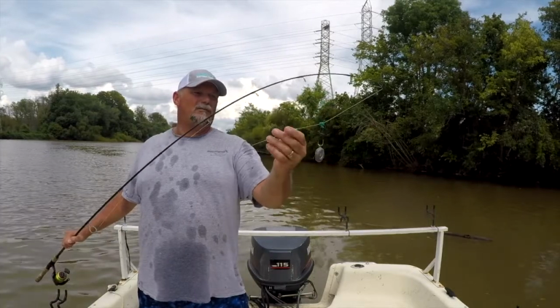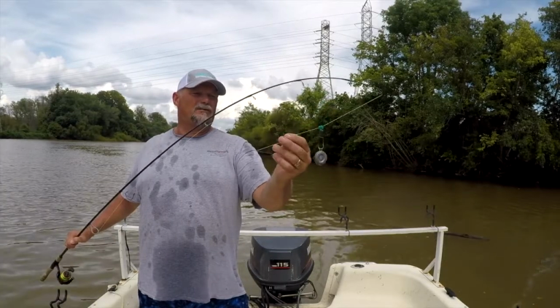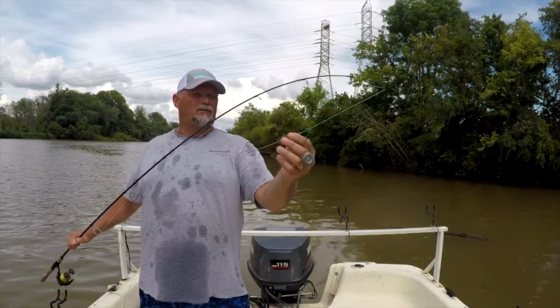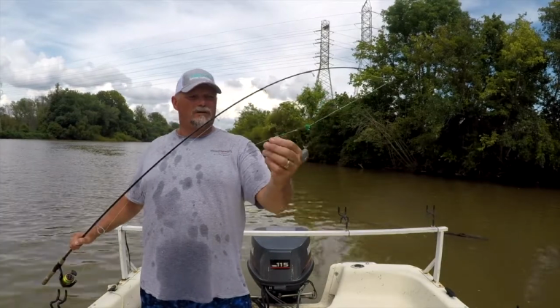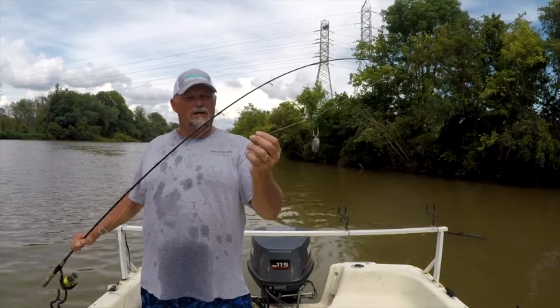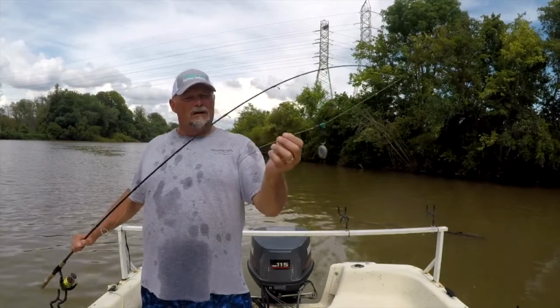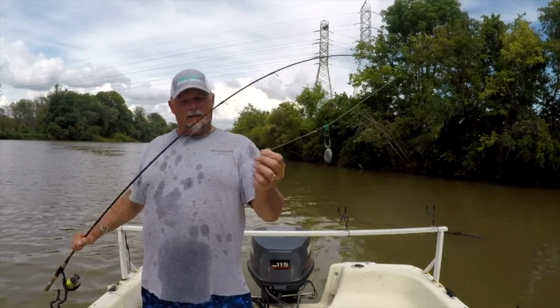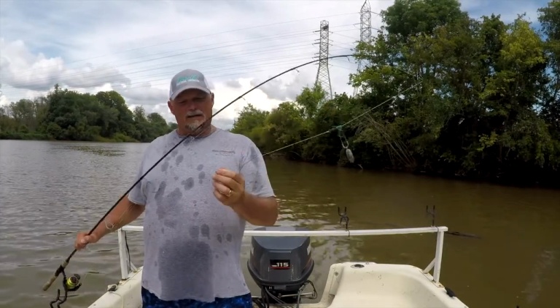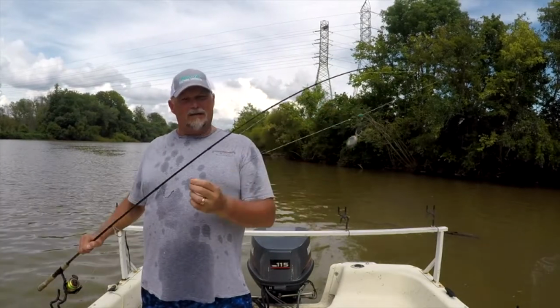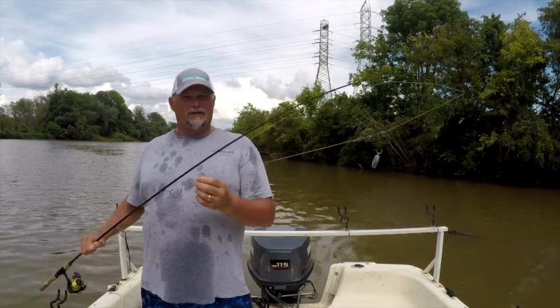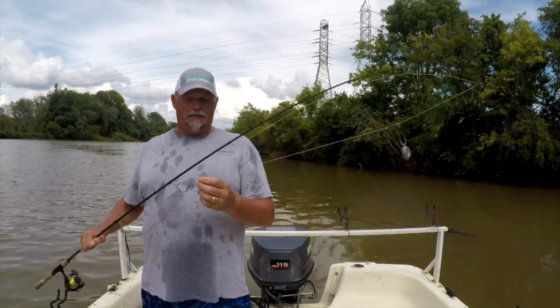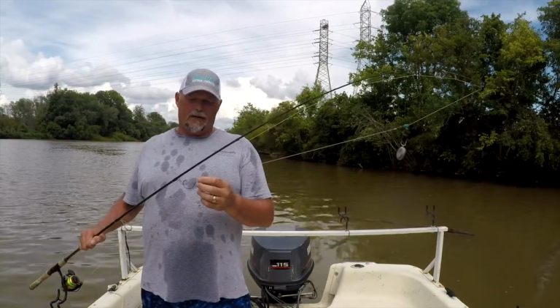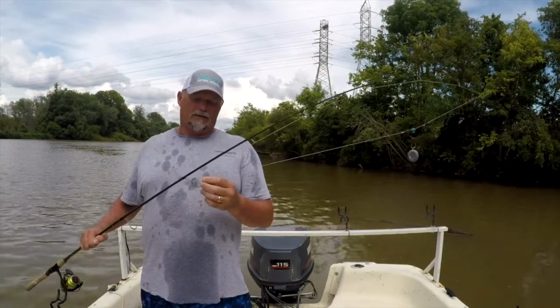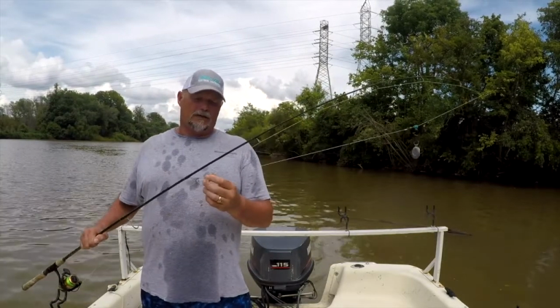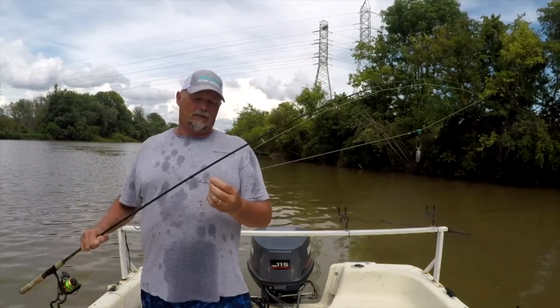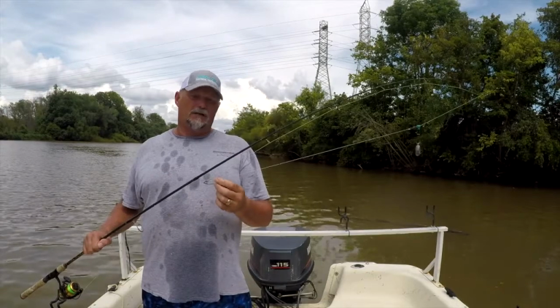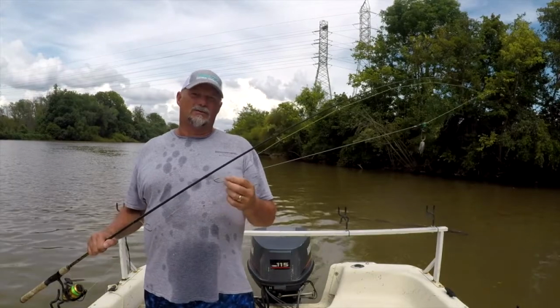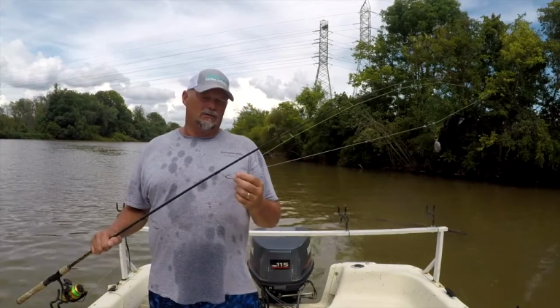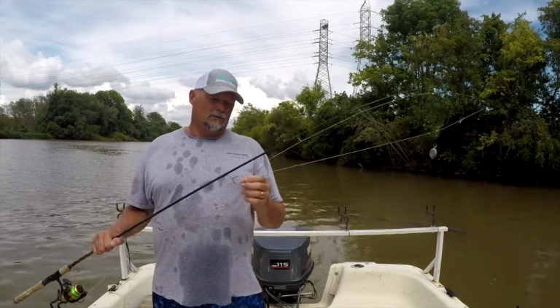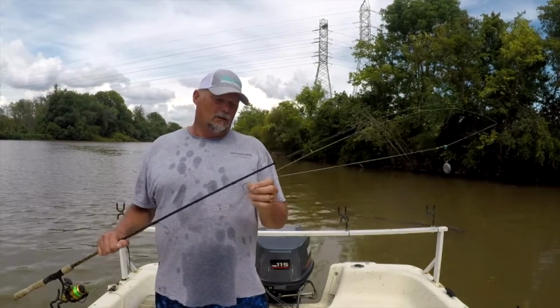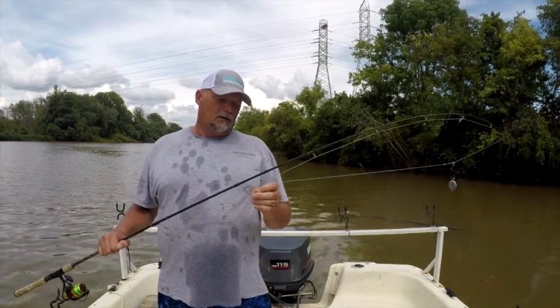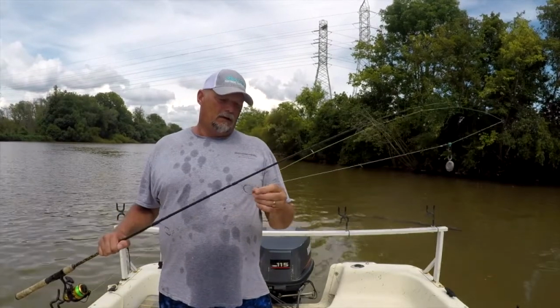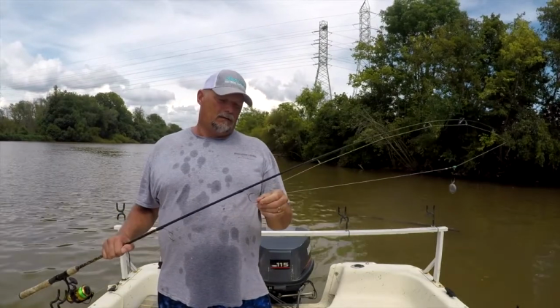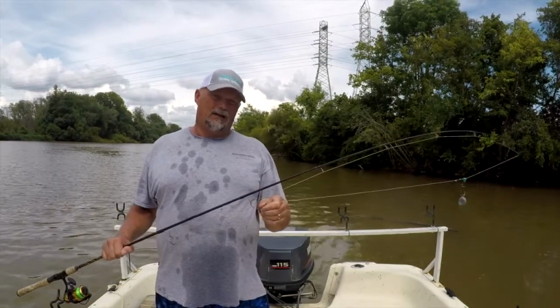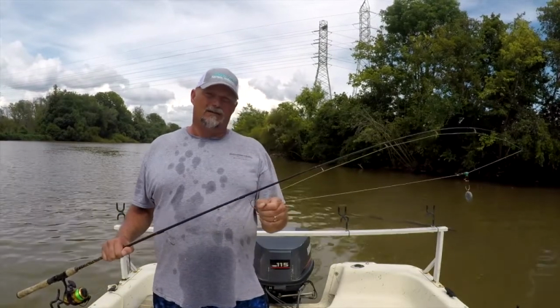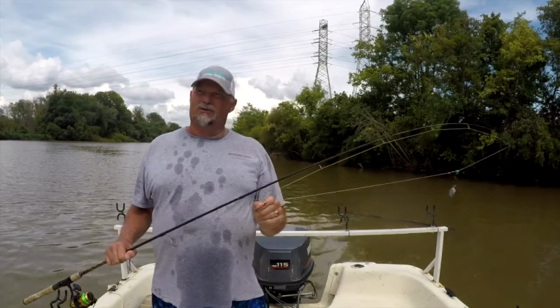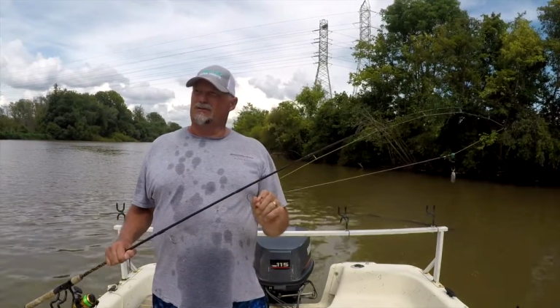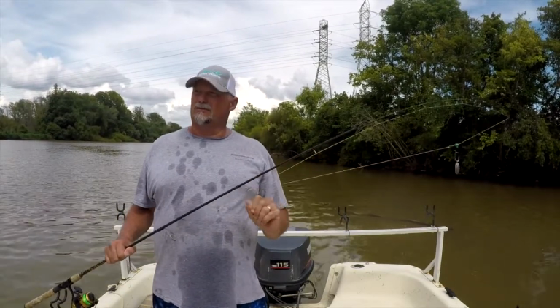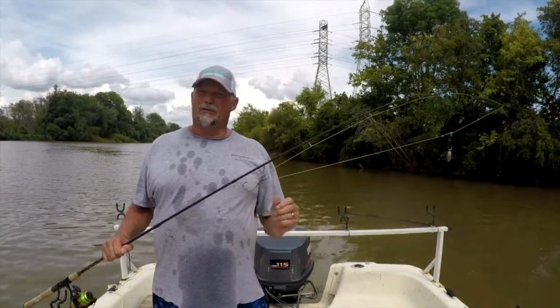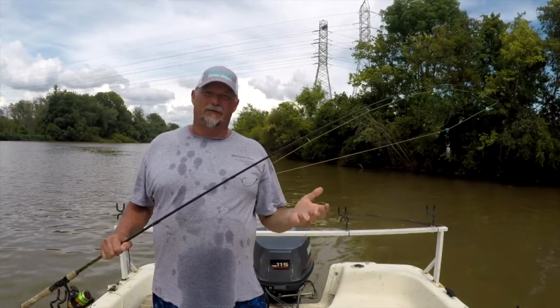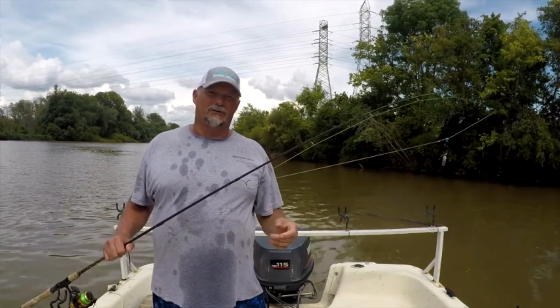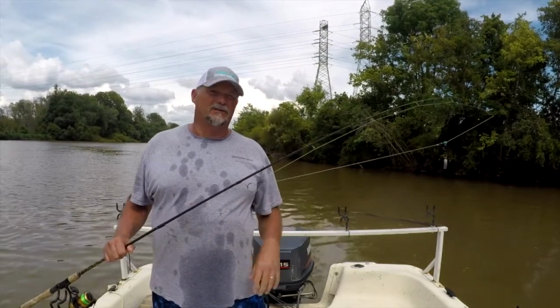I have a barrel swivel, and my main leader line is 50-pound test line with a 10-ounce circle hook. I like circle hooks because pretty much the fish will hook themselves.